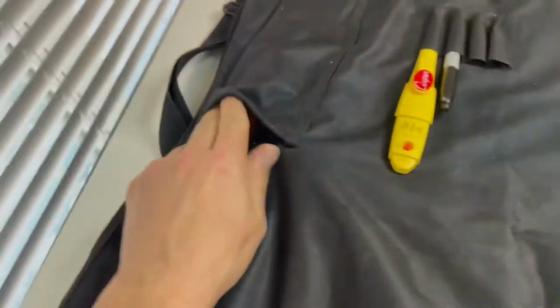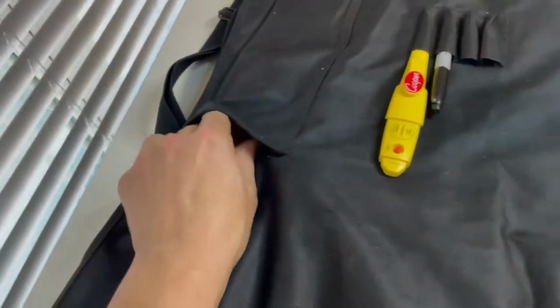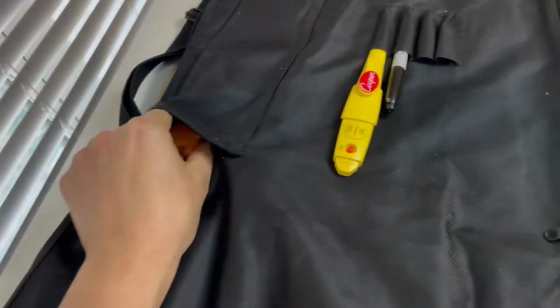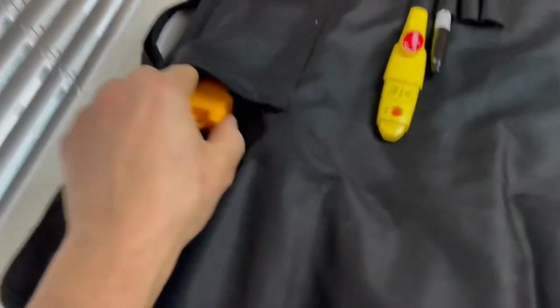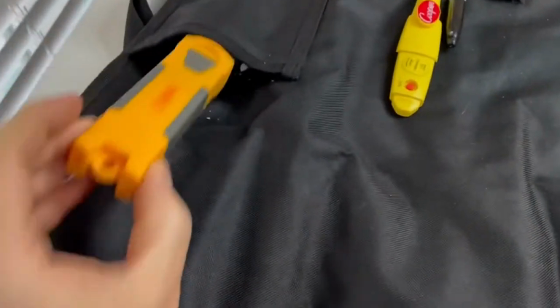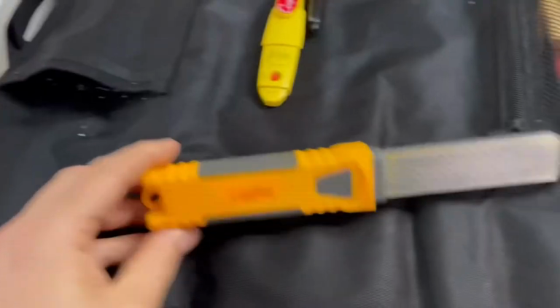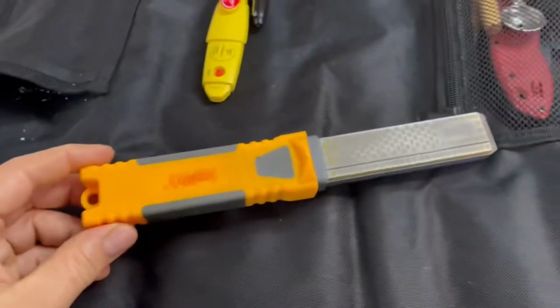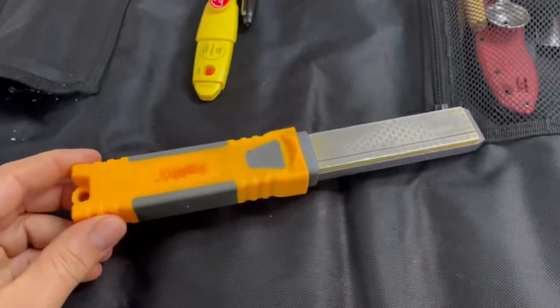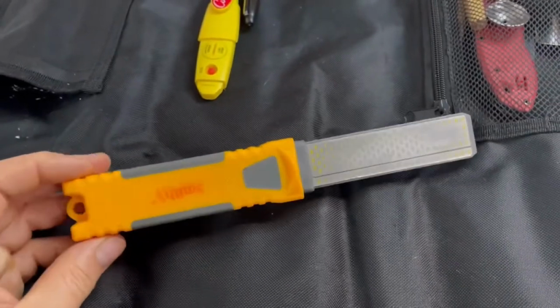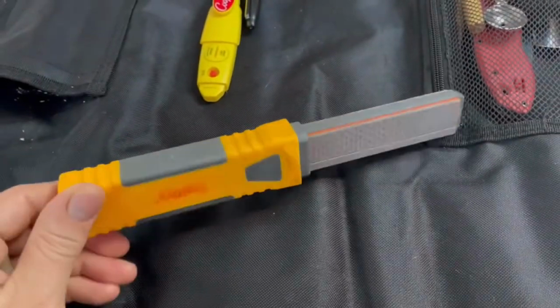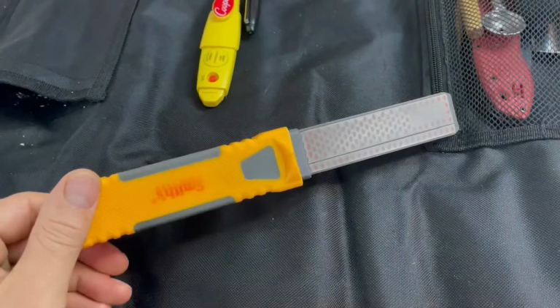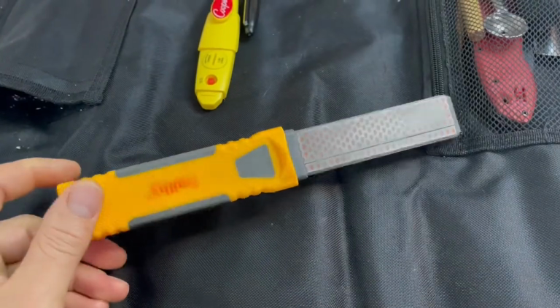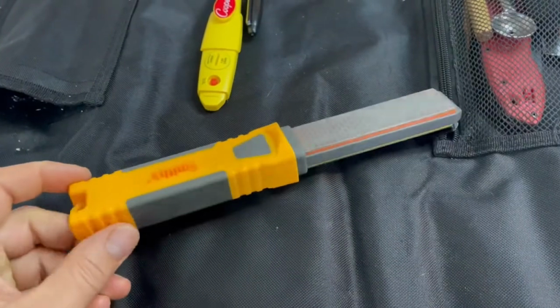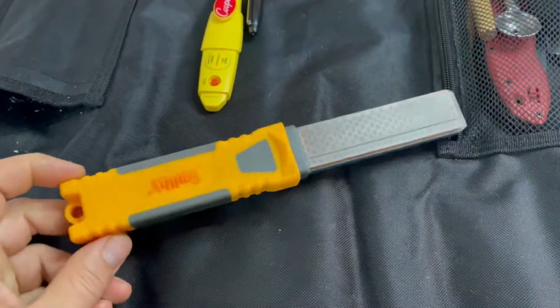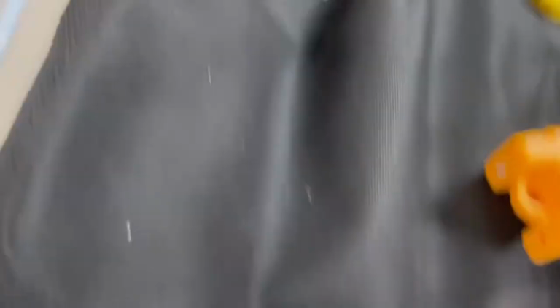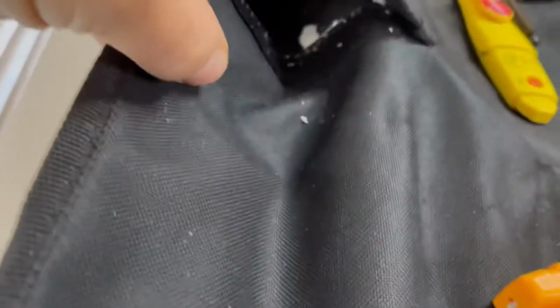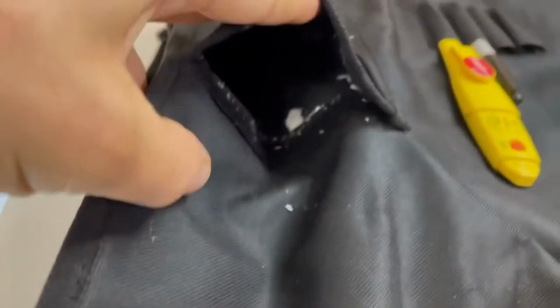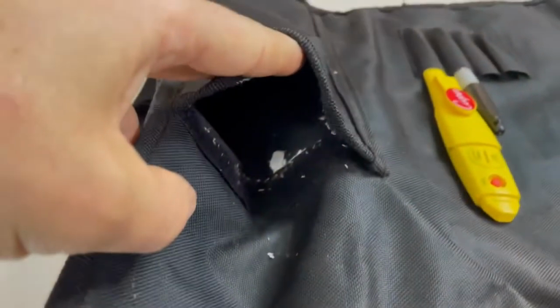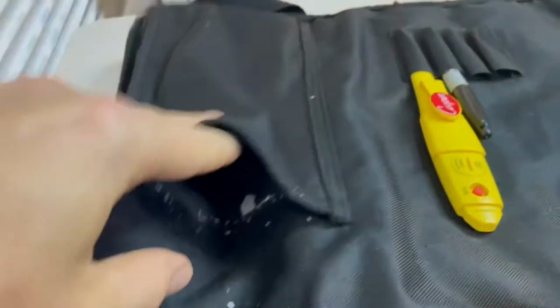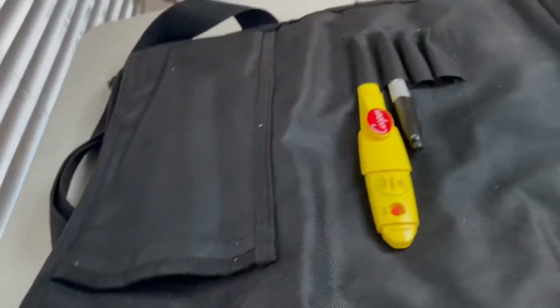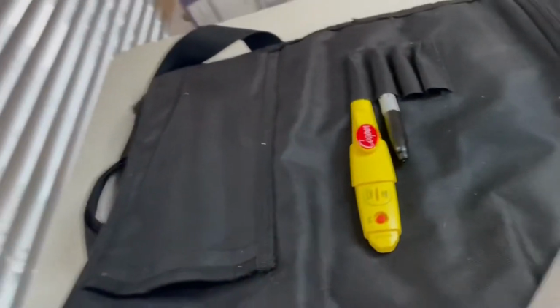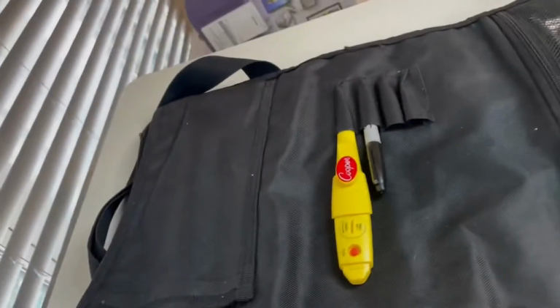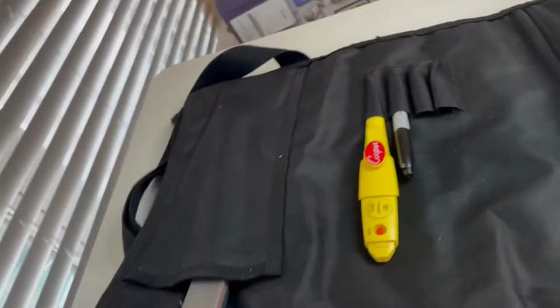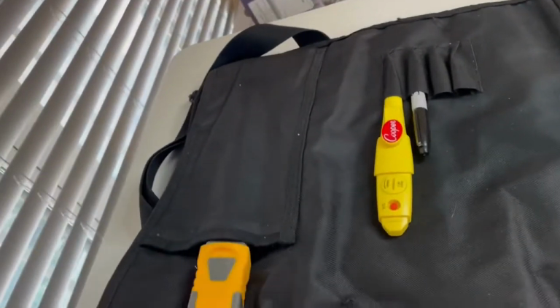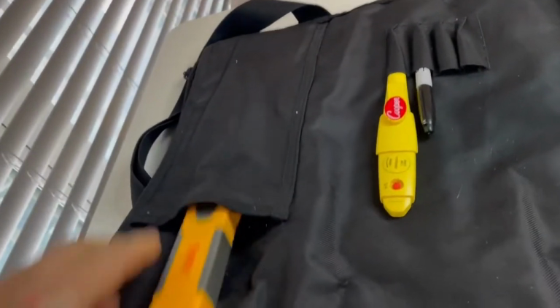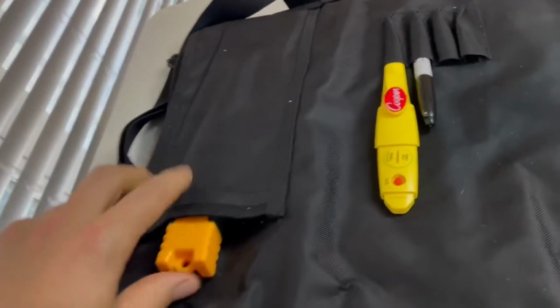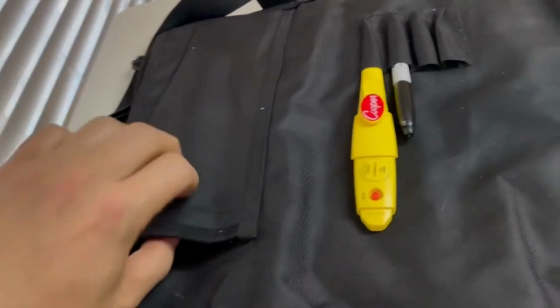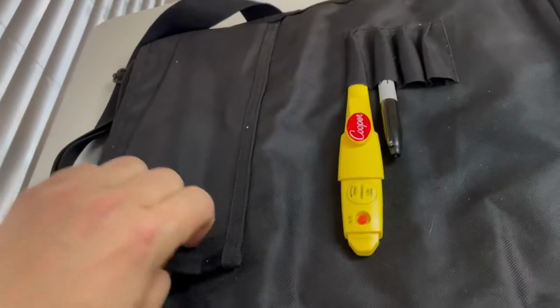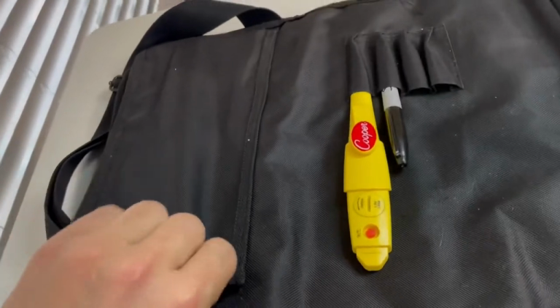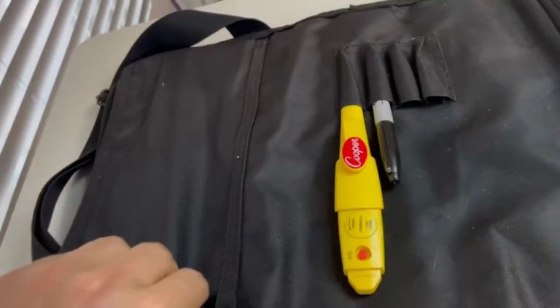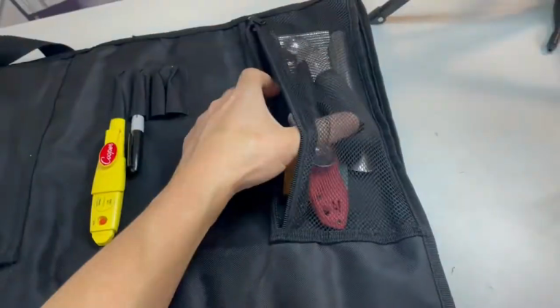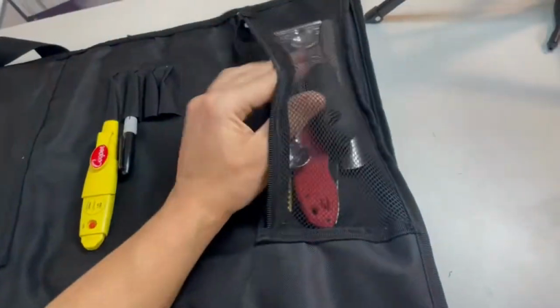In this pocket, we have this guy. This is my diamond sharpener. Somewhere in there there's finger condoms in case I get cut, and rubber gloves and stuff.